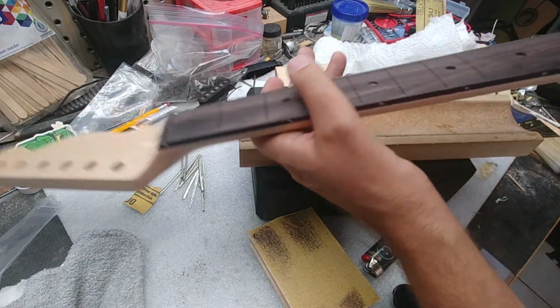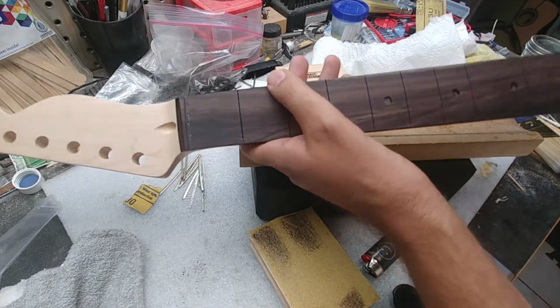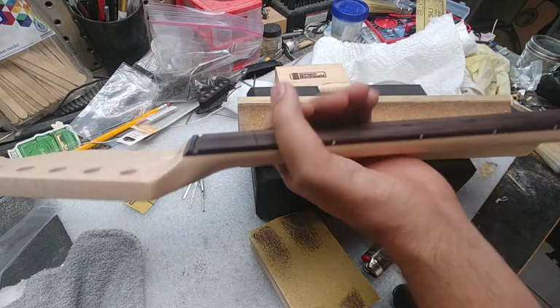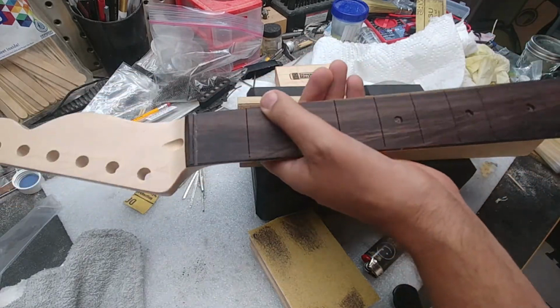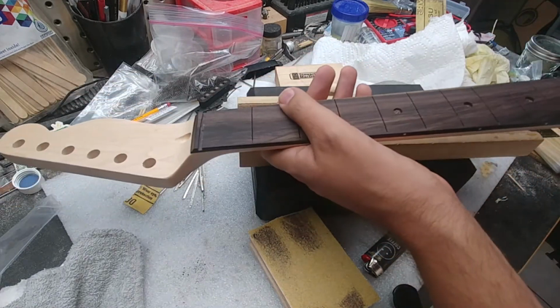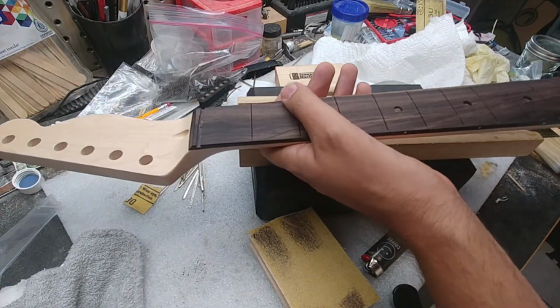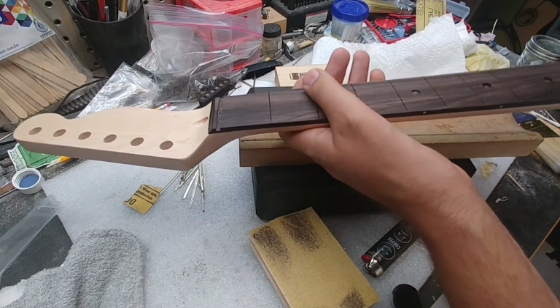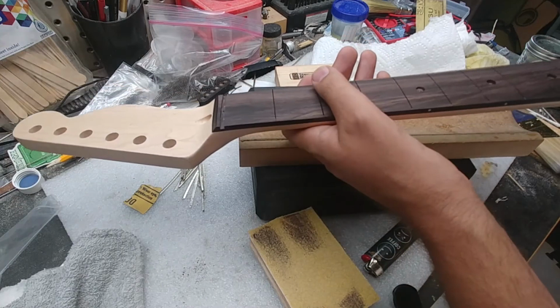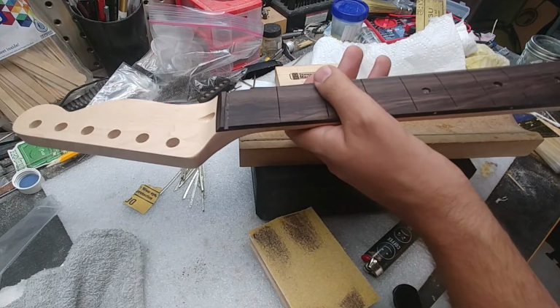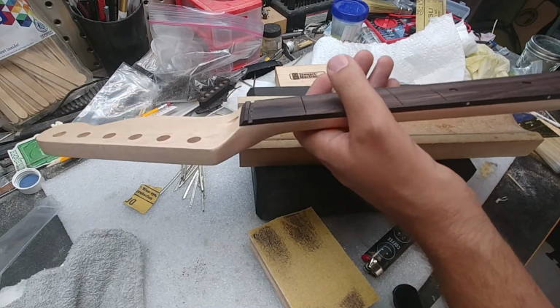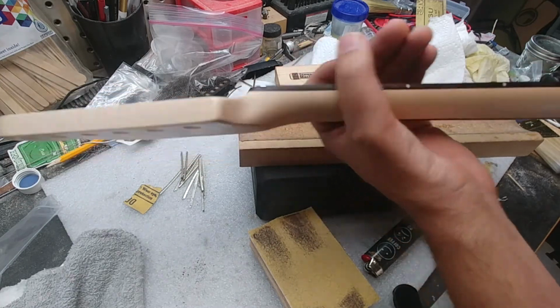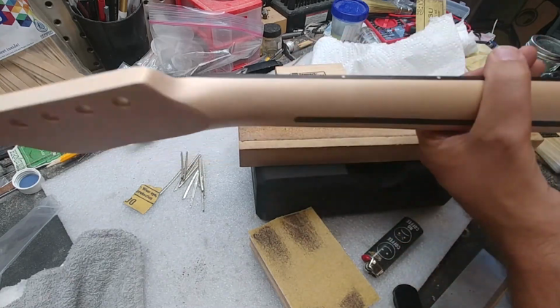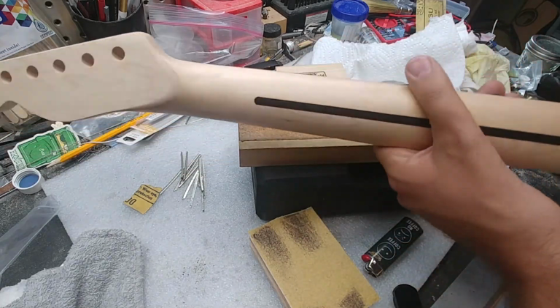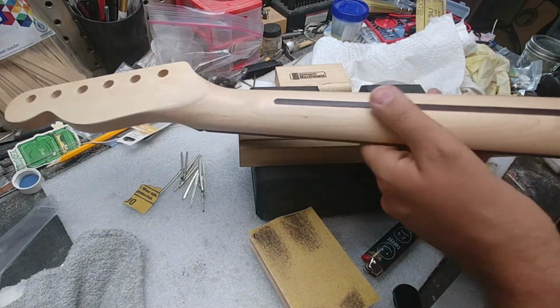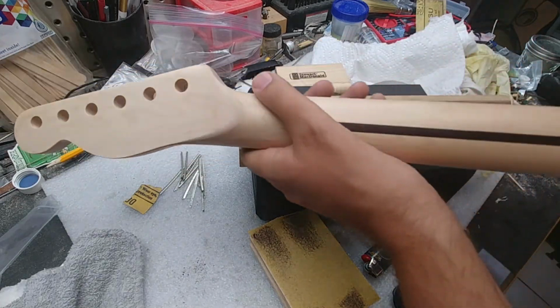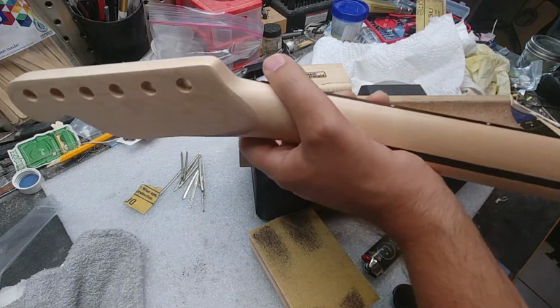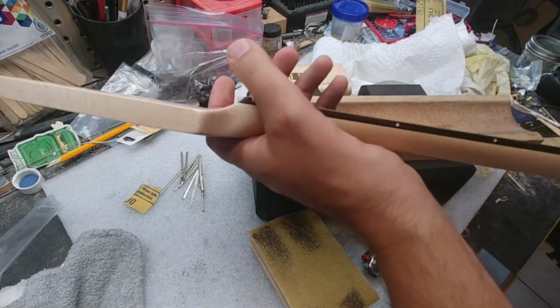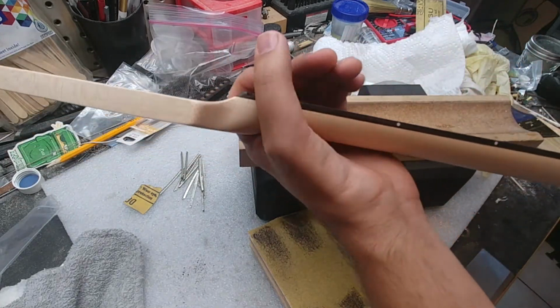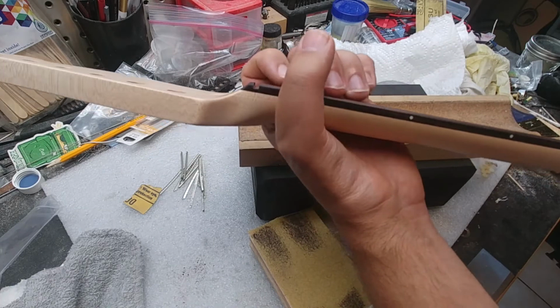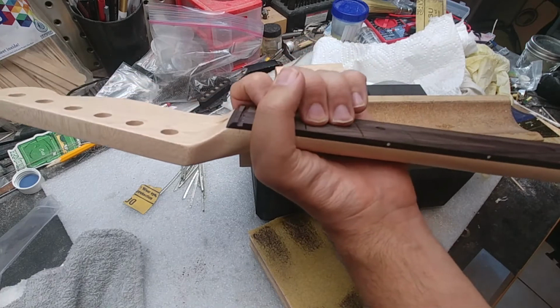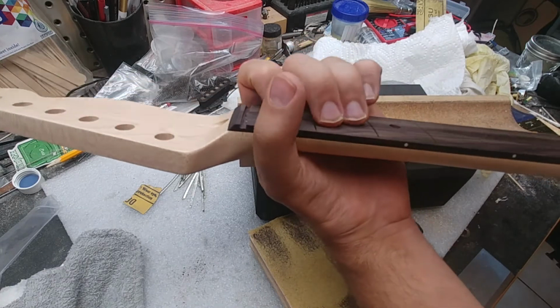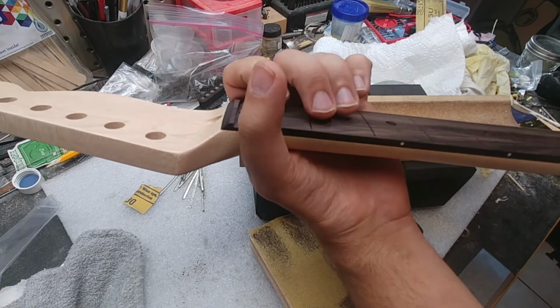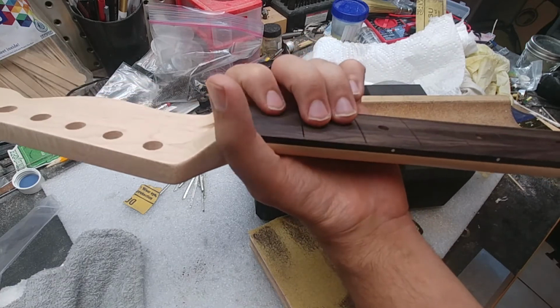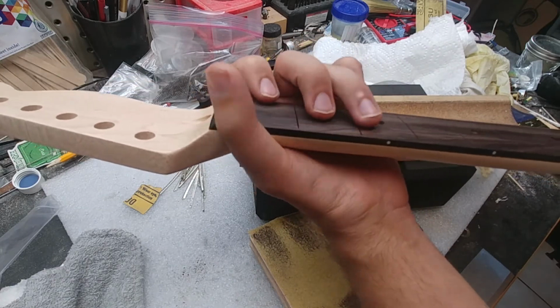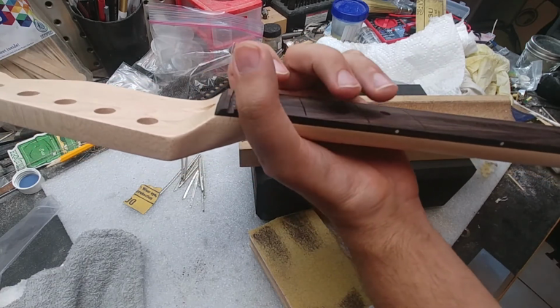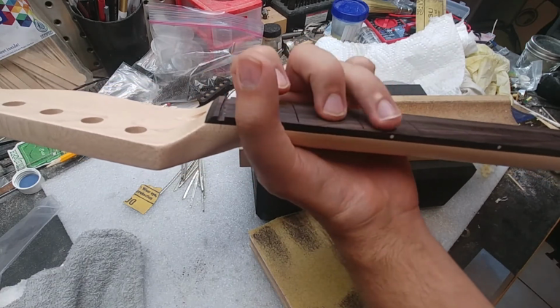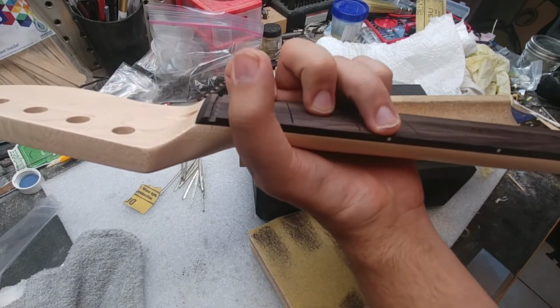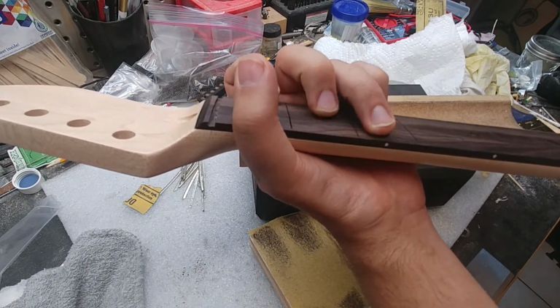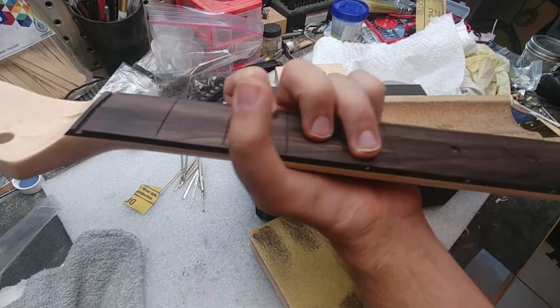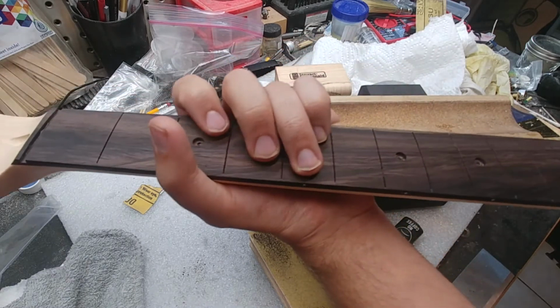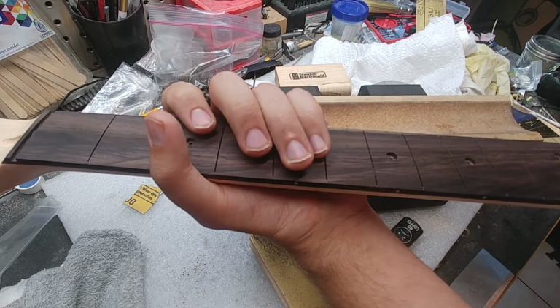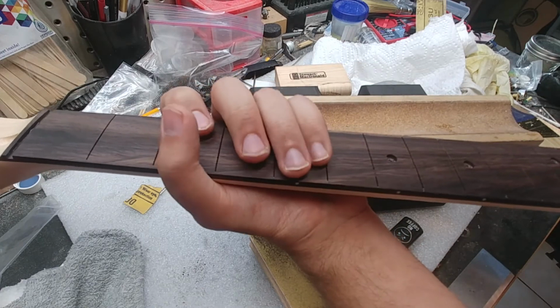You know how to fix everything, you can modify it, and really turn it into something that plays like a very expensive neck, looks great, and nobody would ever know the difference.